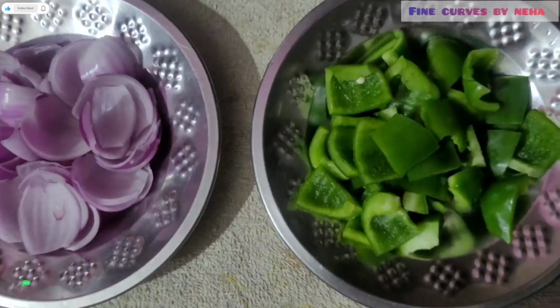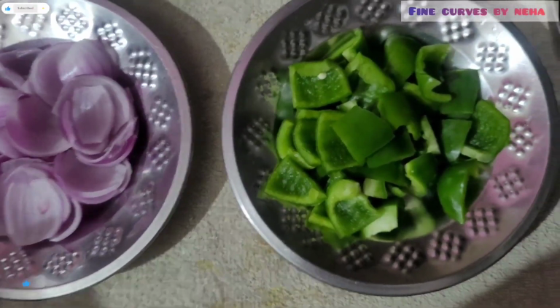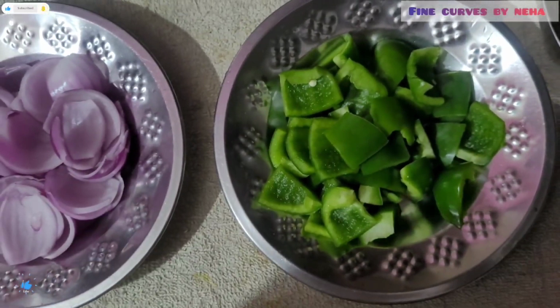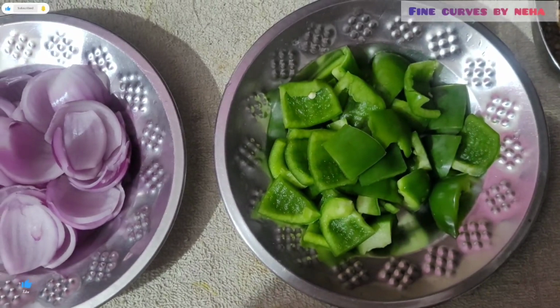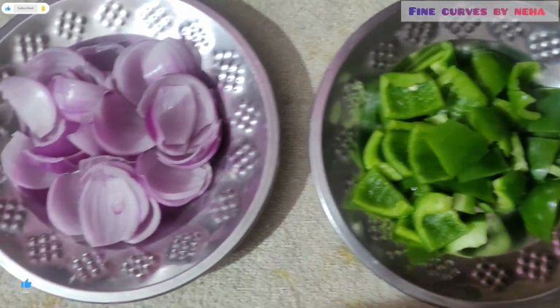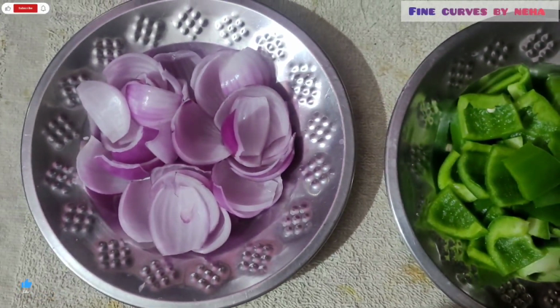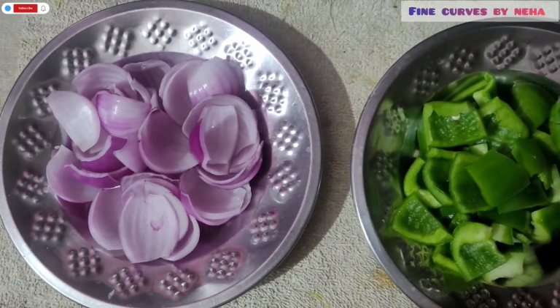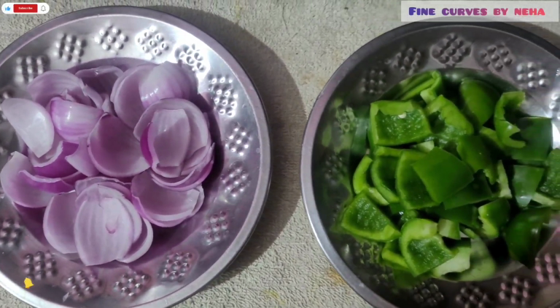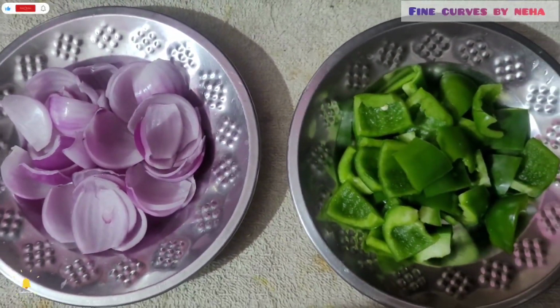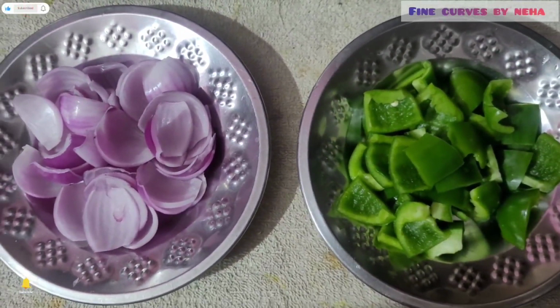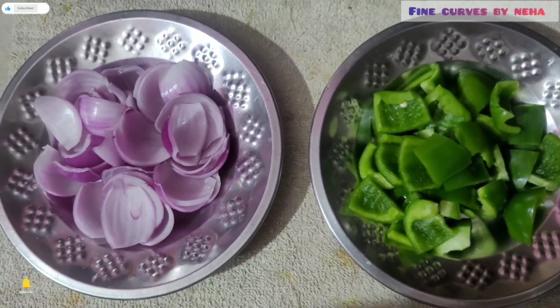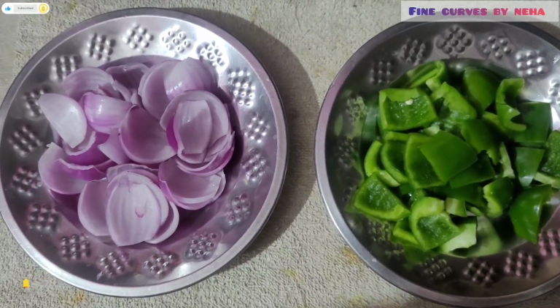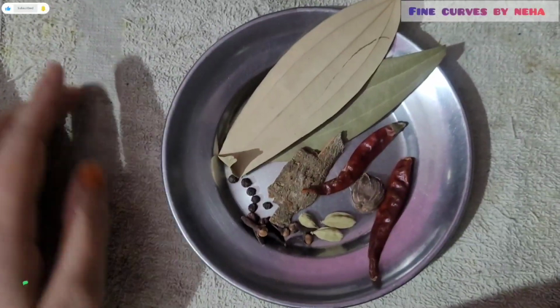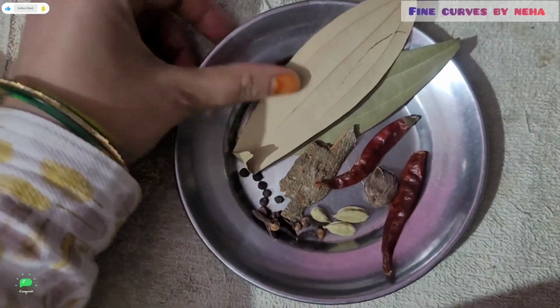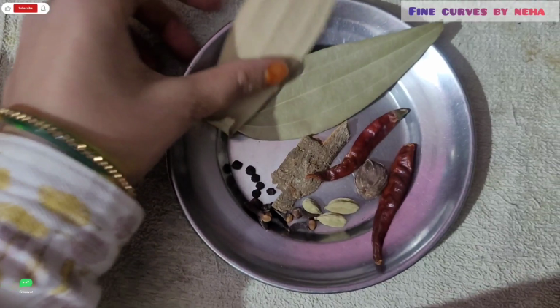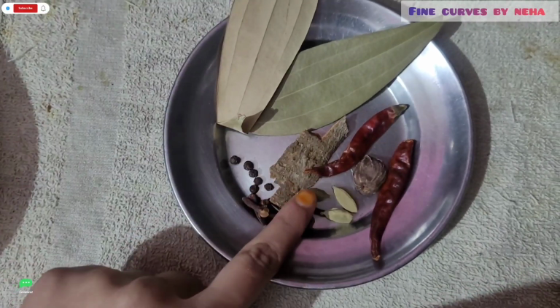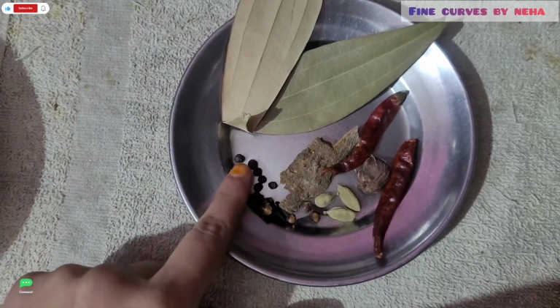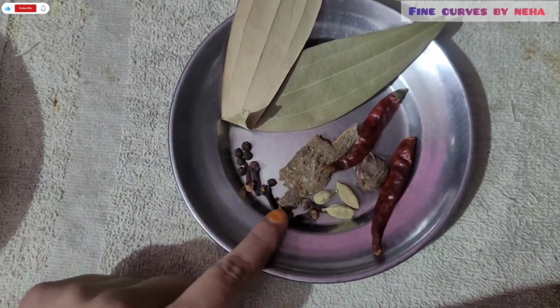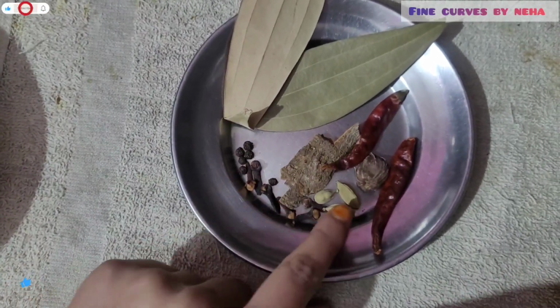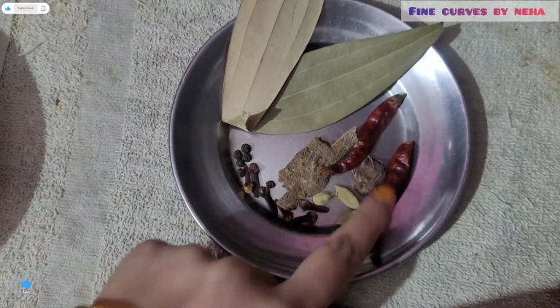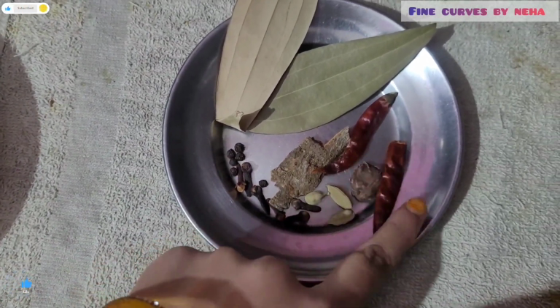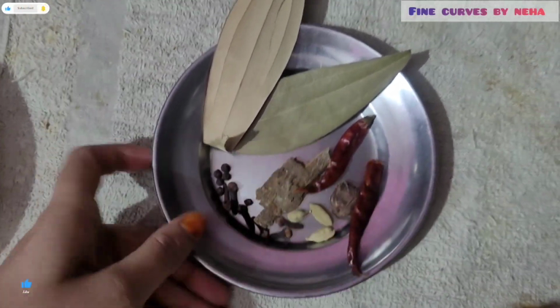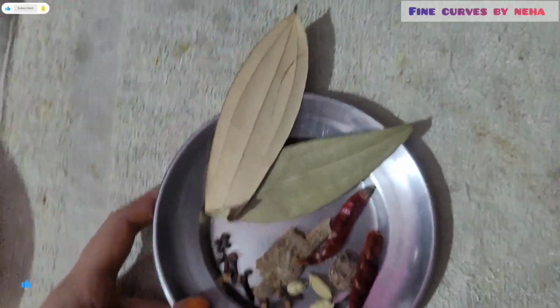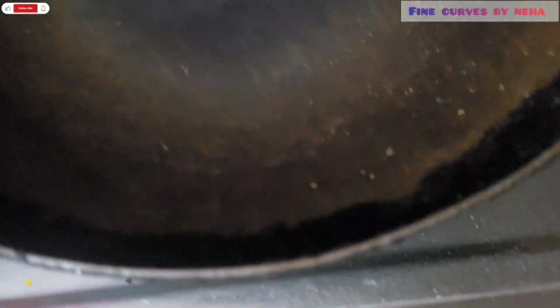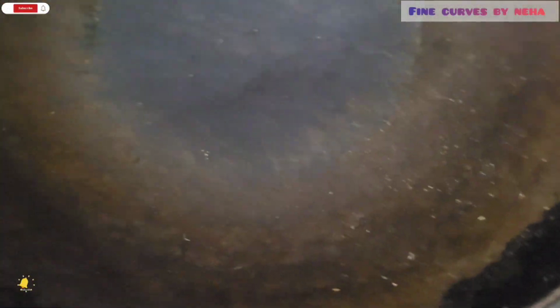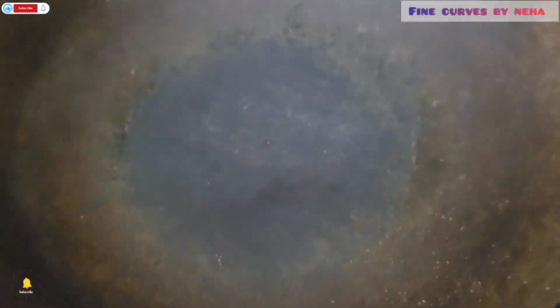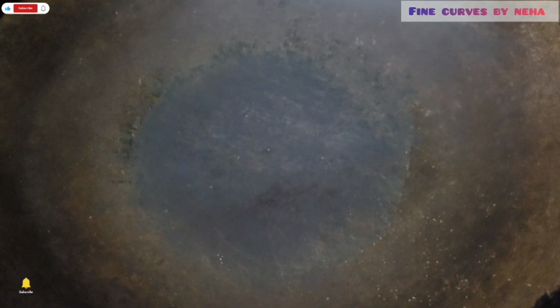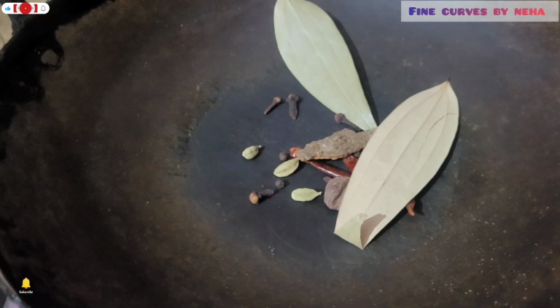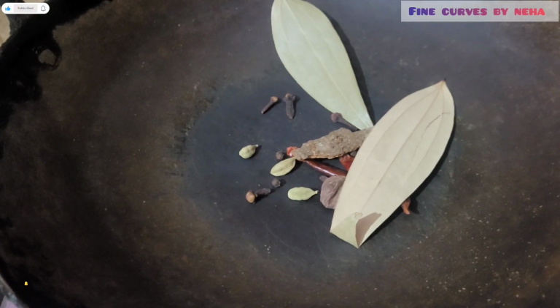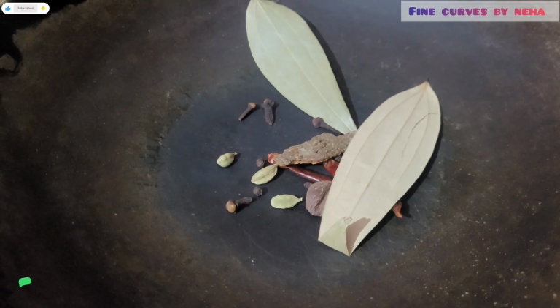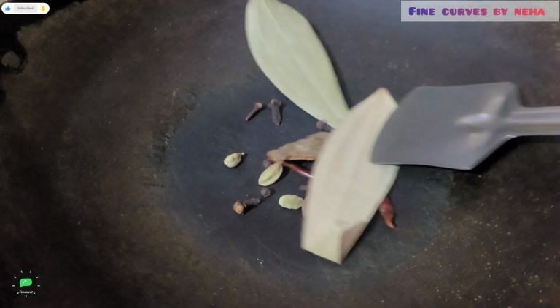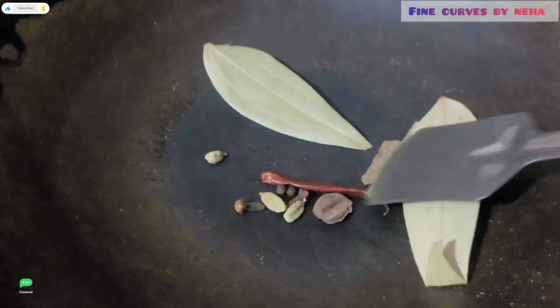I have chopped tomatoes into cubes here — I want to cut them in this shape. I have also chopped garlic, green leaves, two dried leaves, and two green chilies.